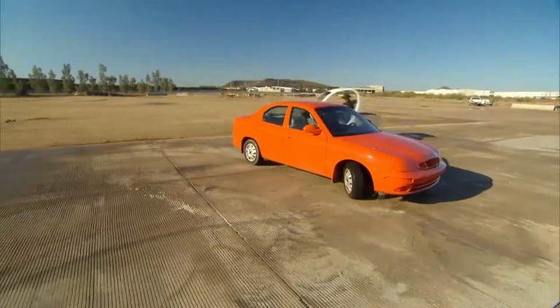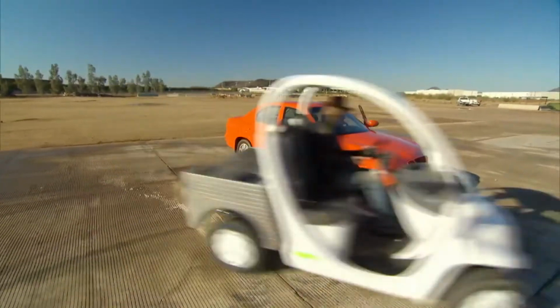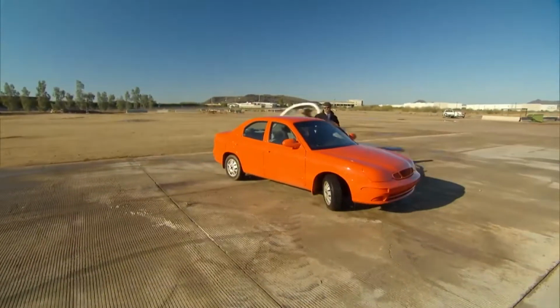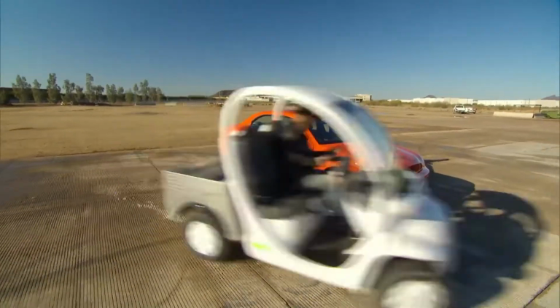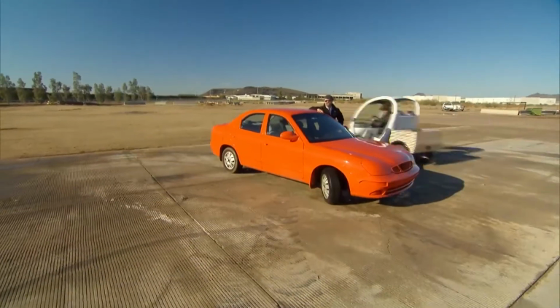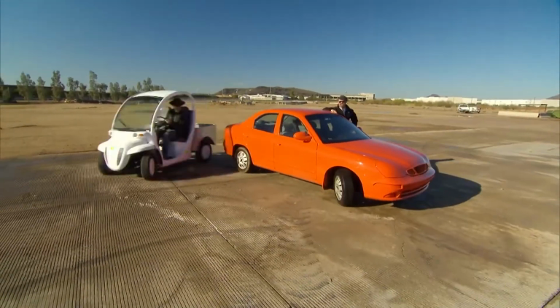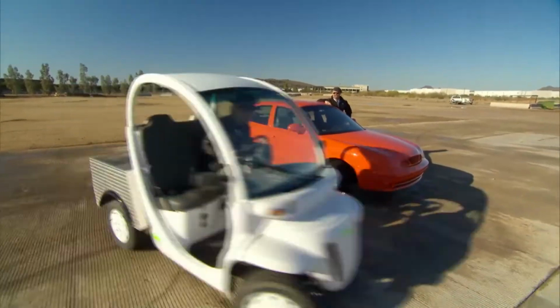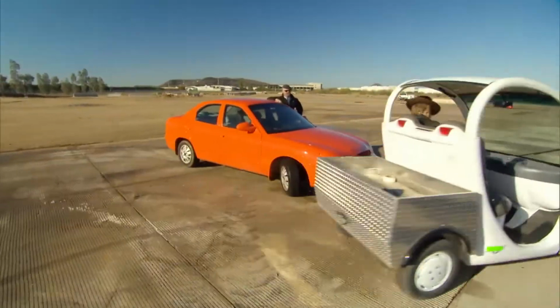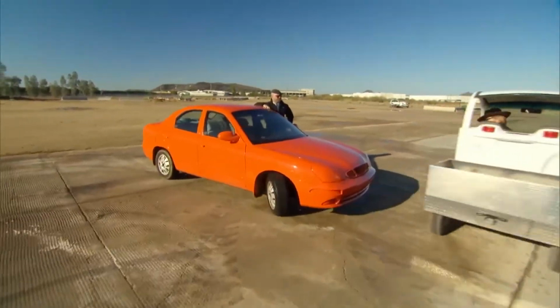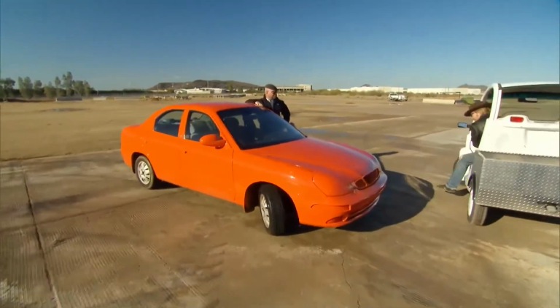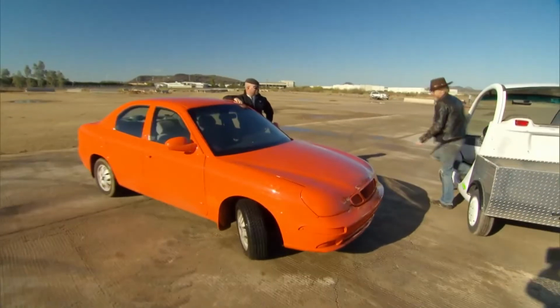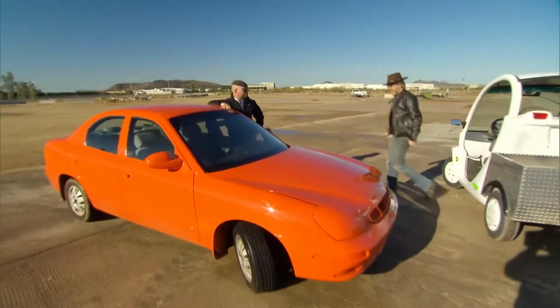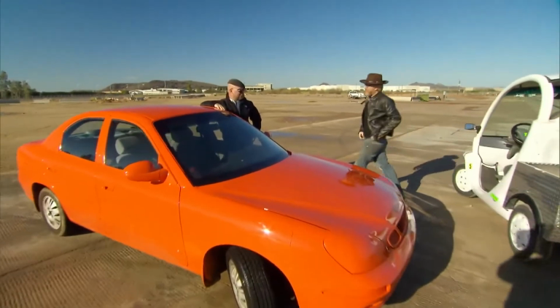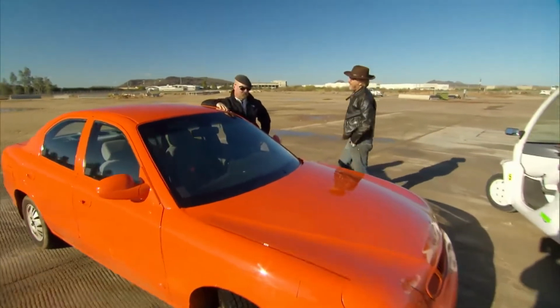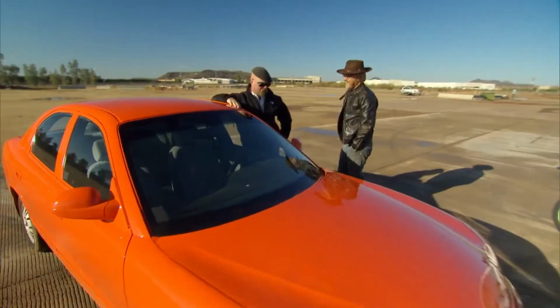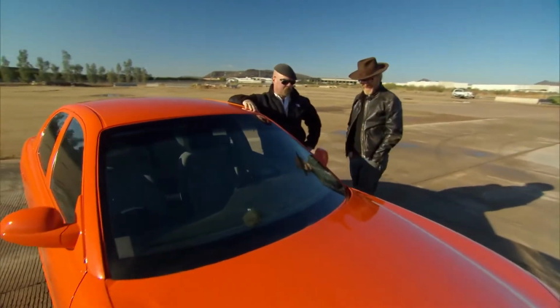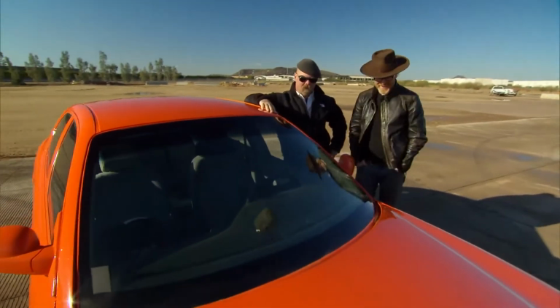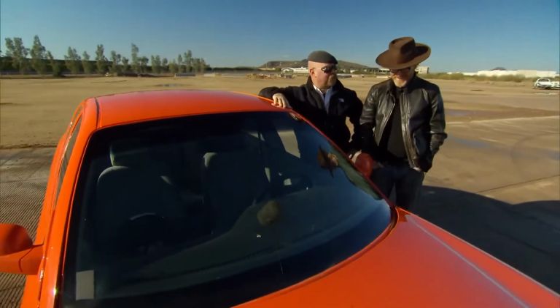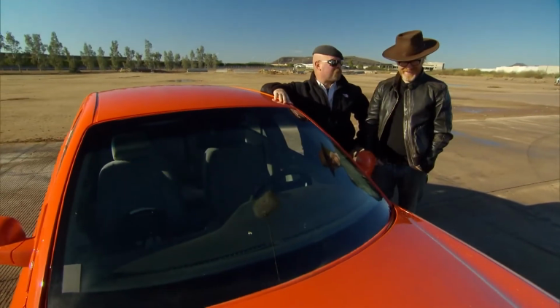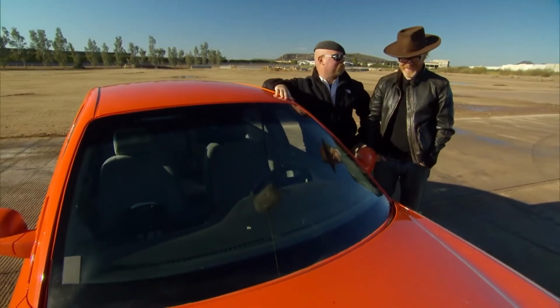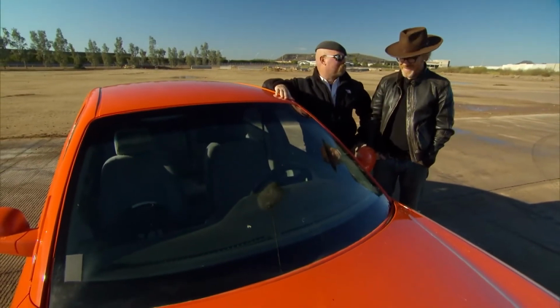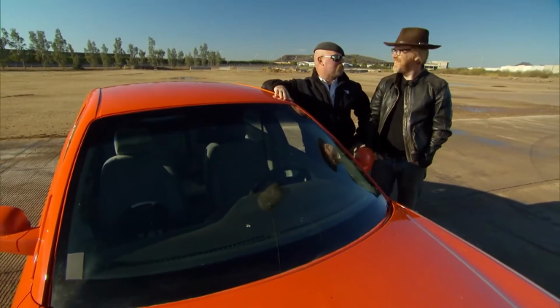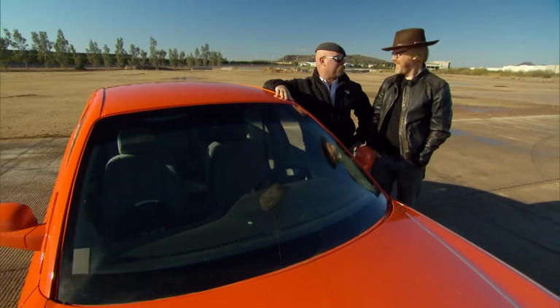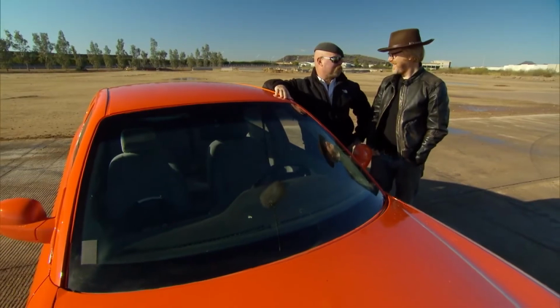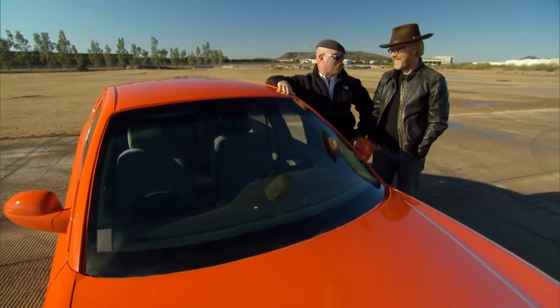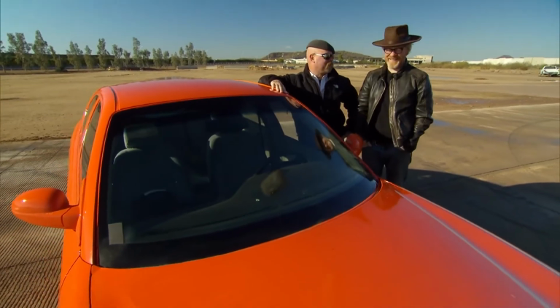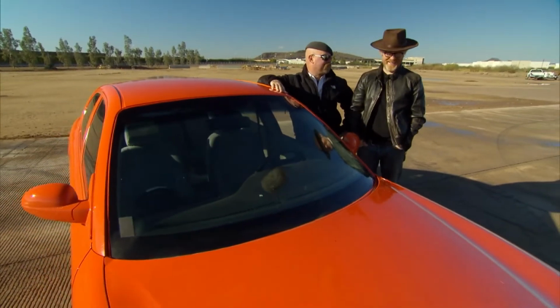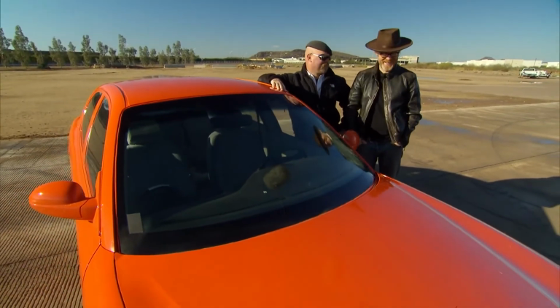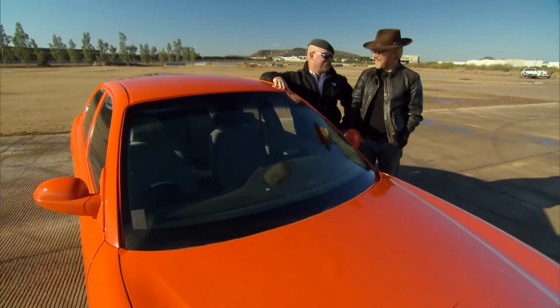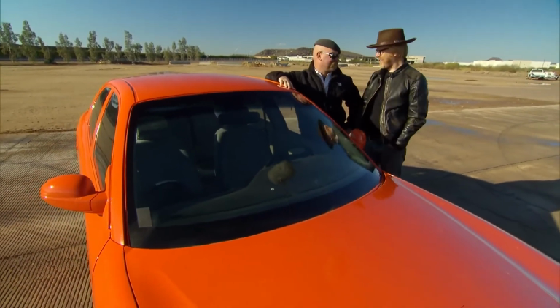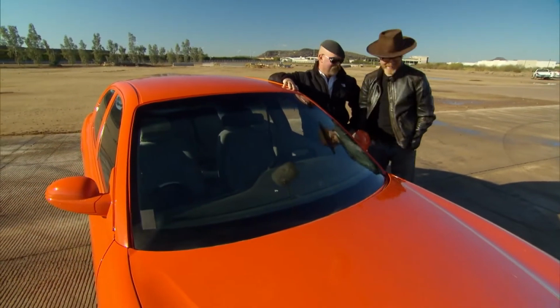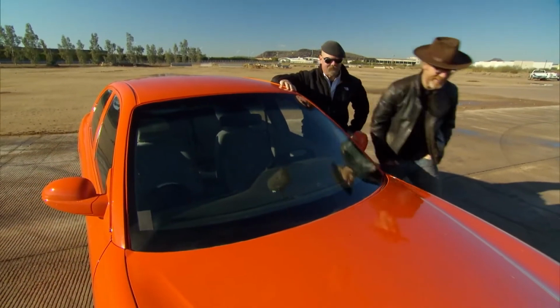First up to feel the crash force is this. So this is our car? This is our car. We're going to smash it at 50 miles an hour into a wall. Well, let's get started.